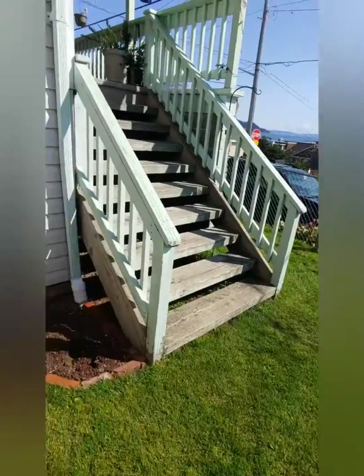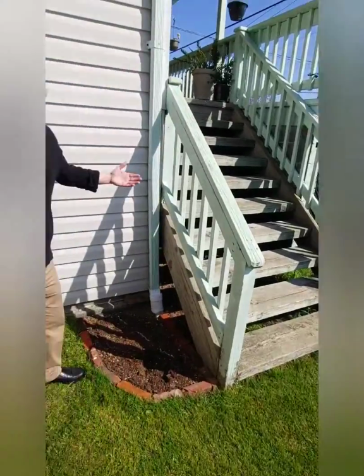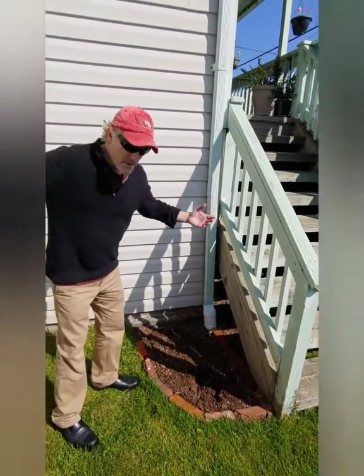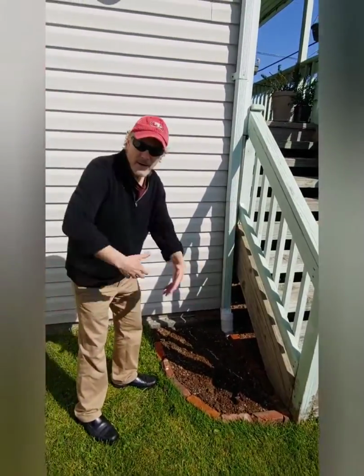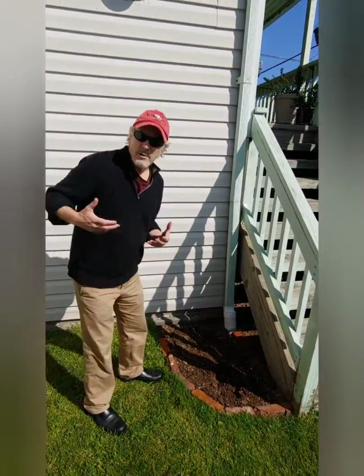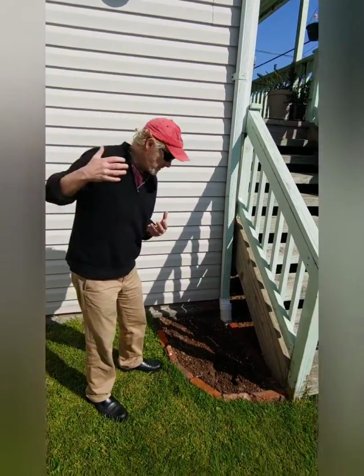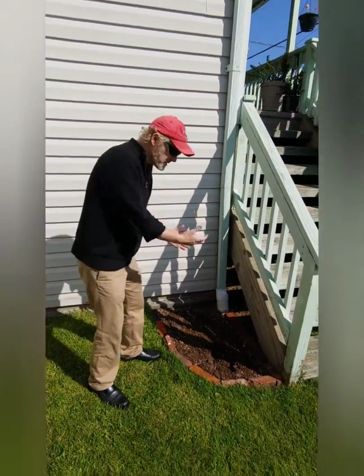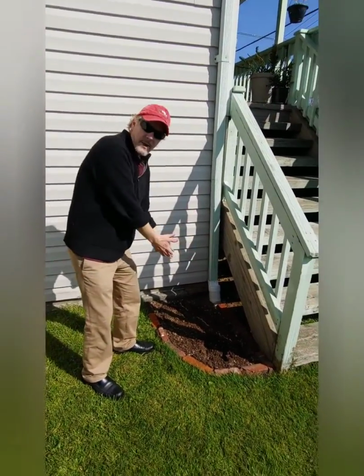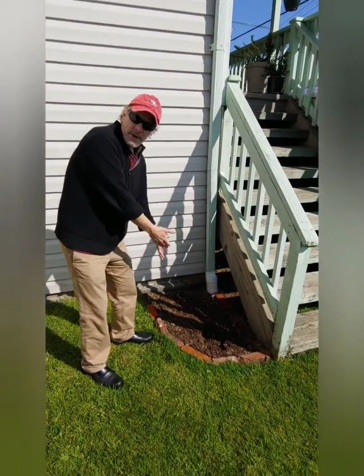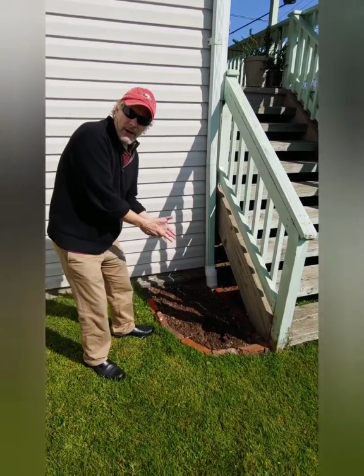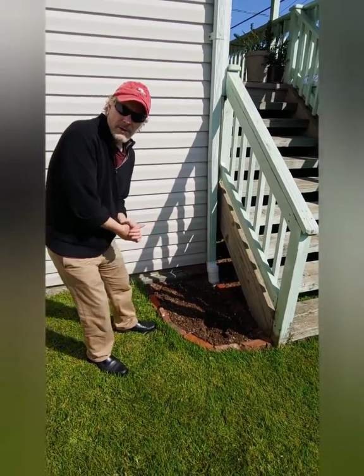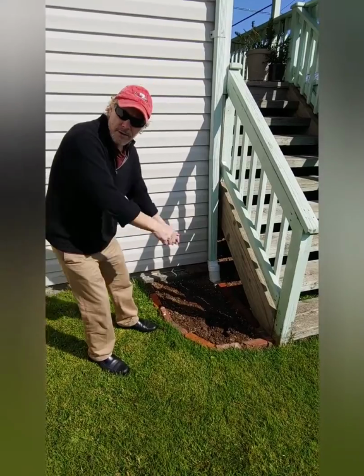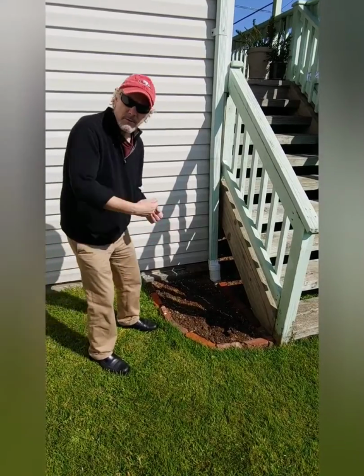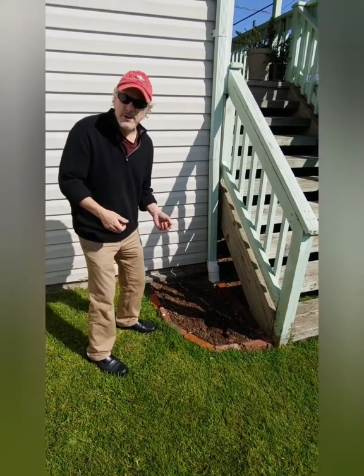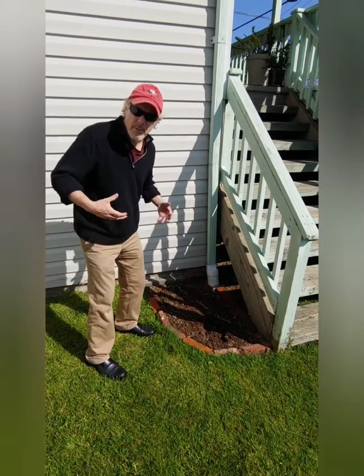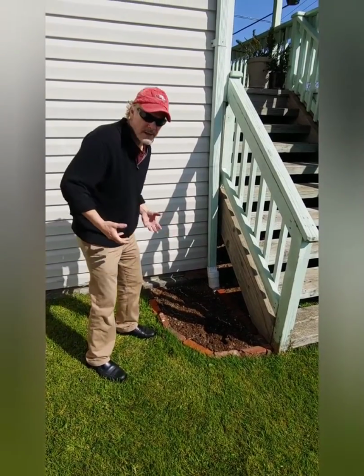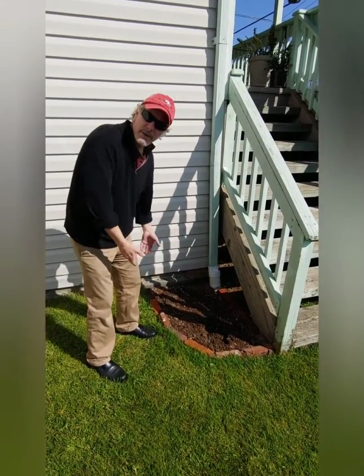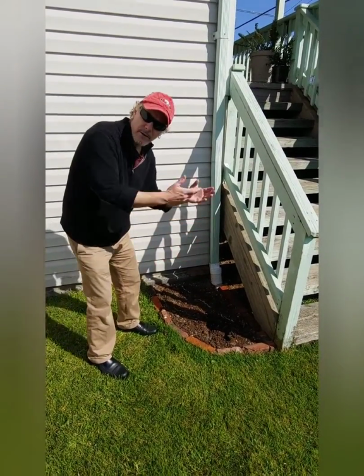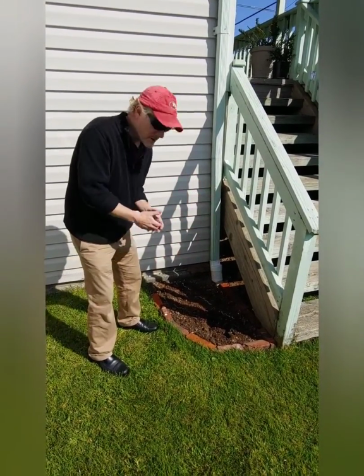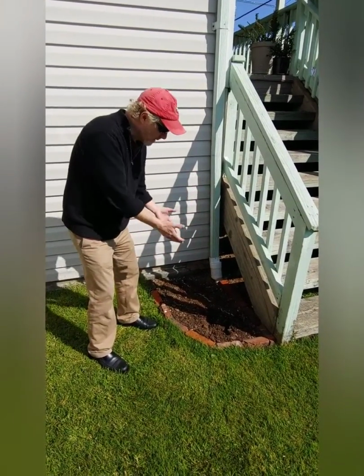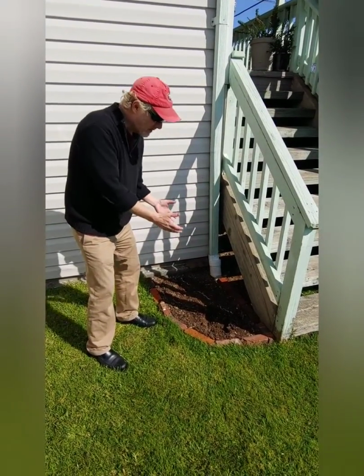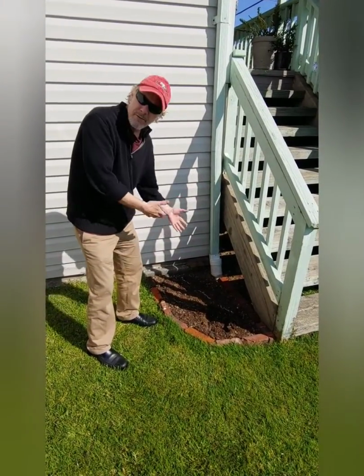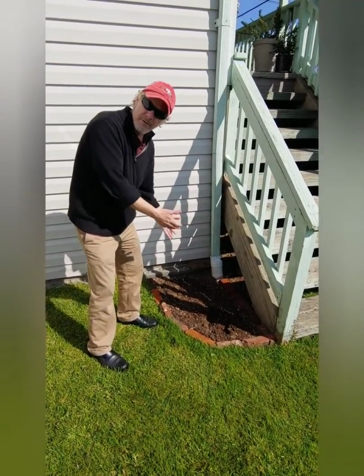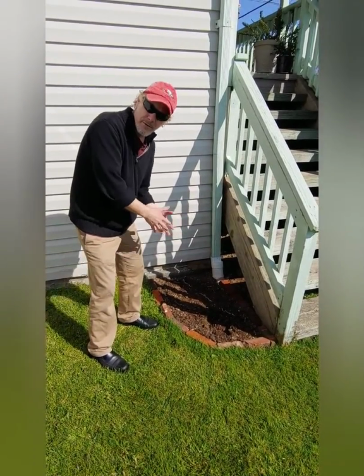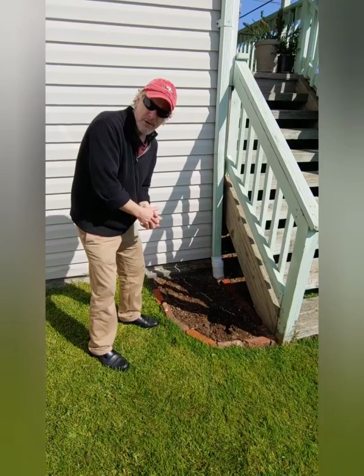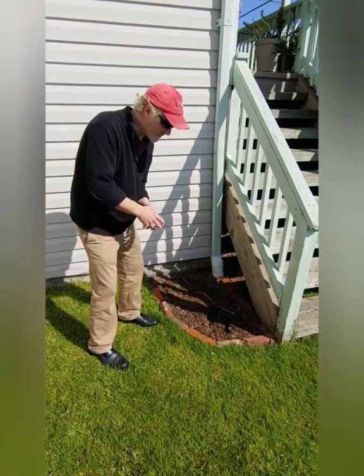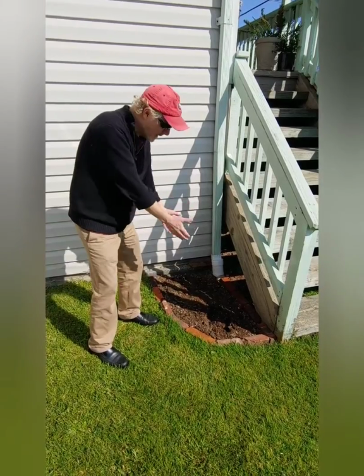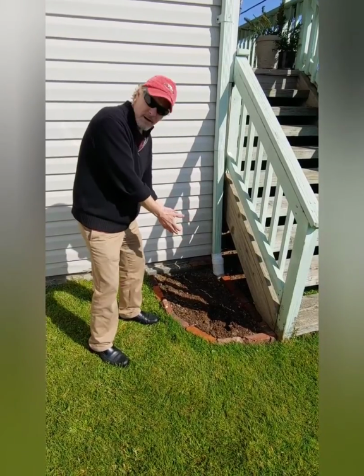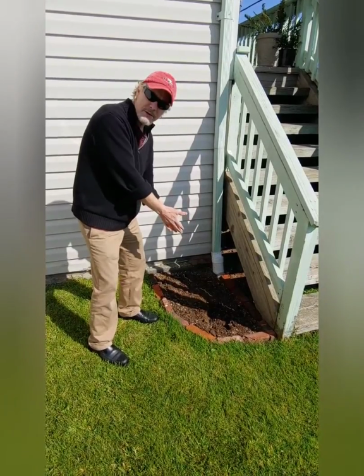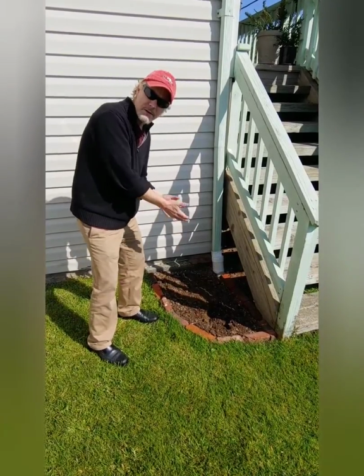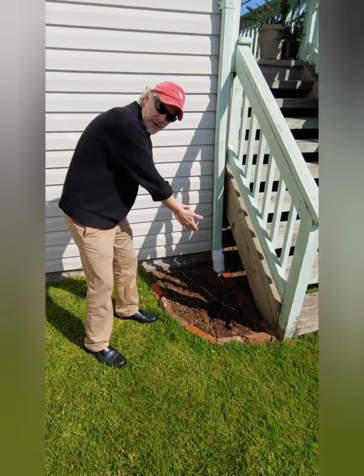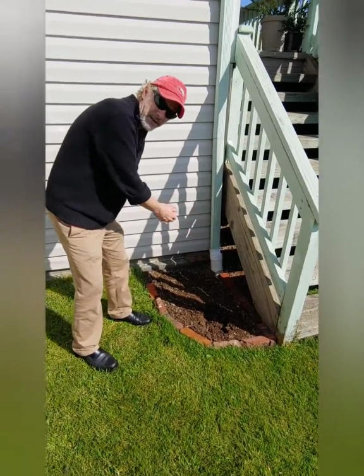You take the compost and use it to supplement your ground soil. Especially once you dig up grass and get rid of any grass, you're going to have really not very fertile soil, so you want to add the compost to it. It should look like this.